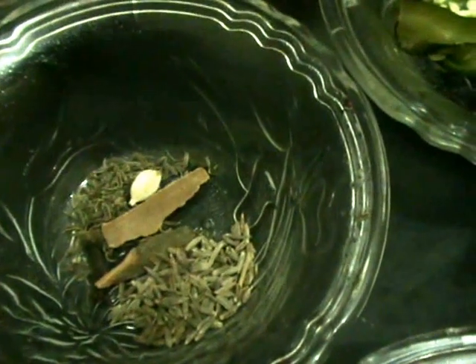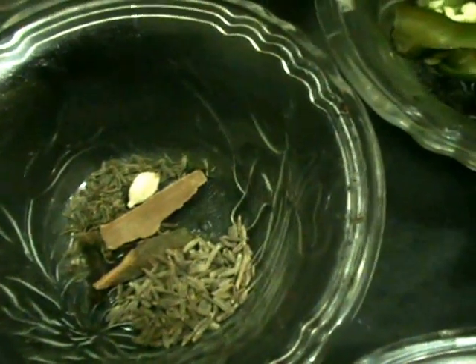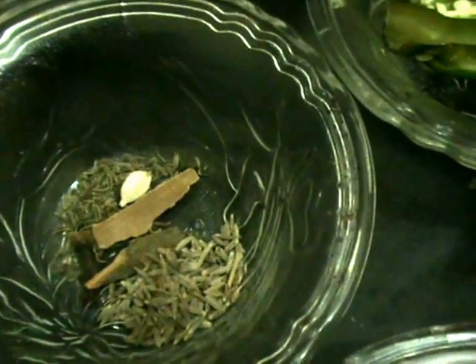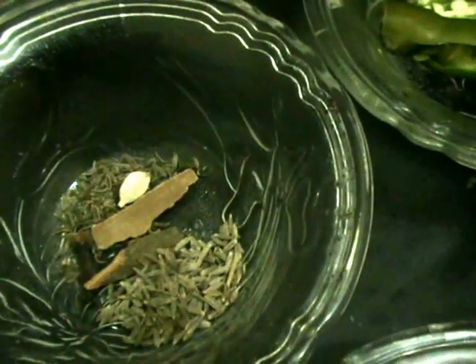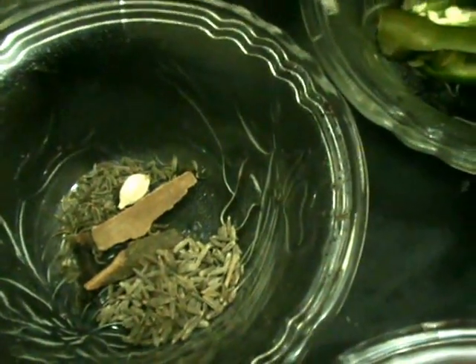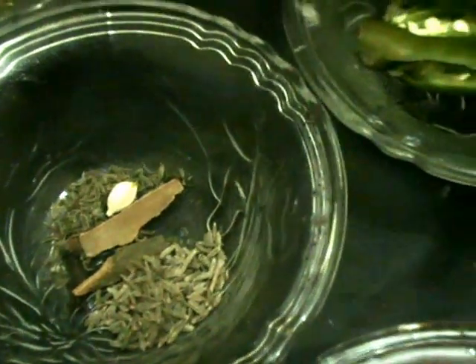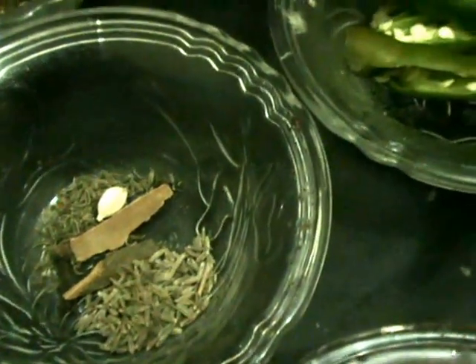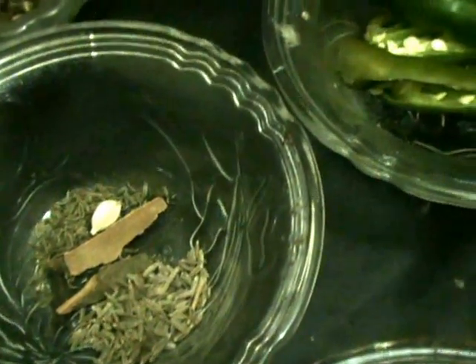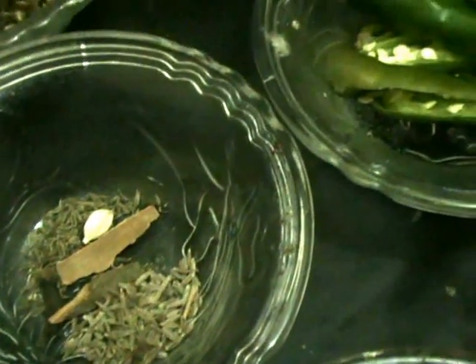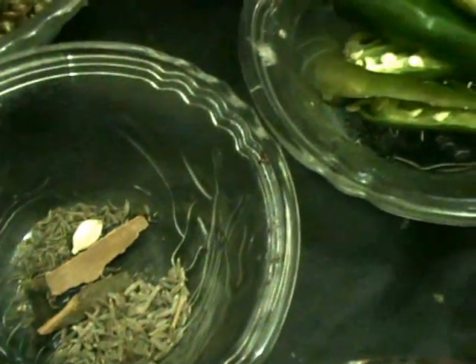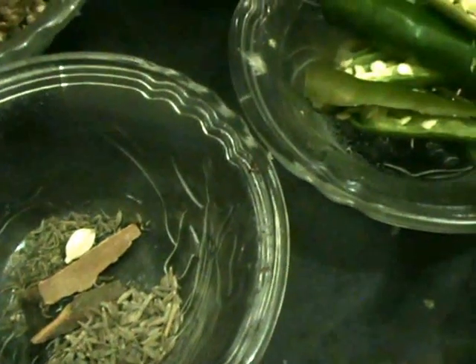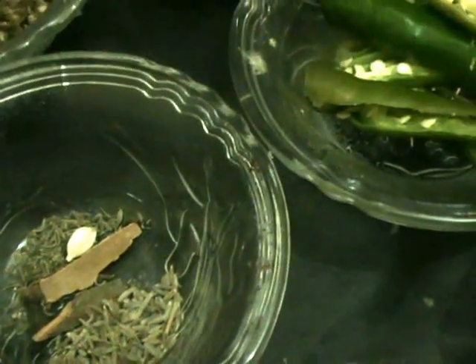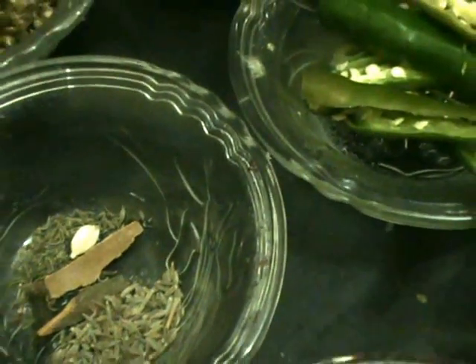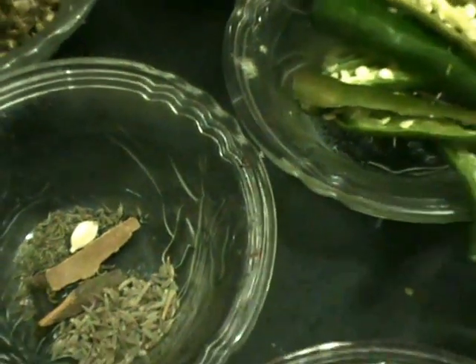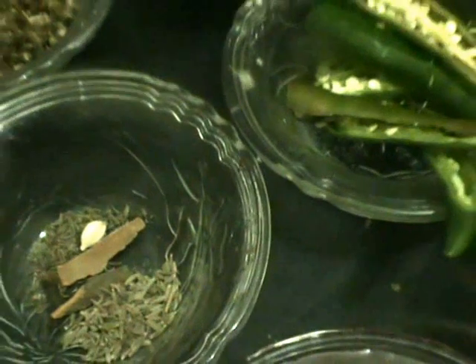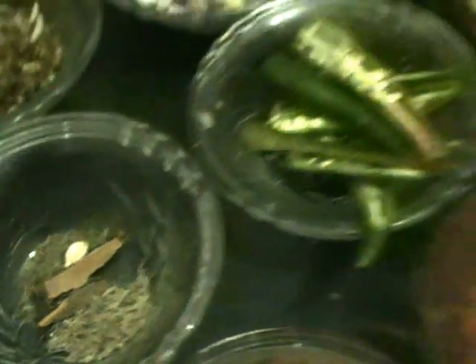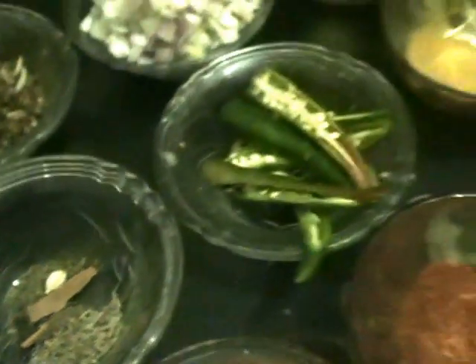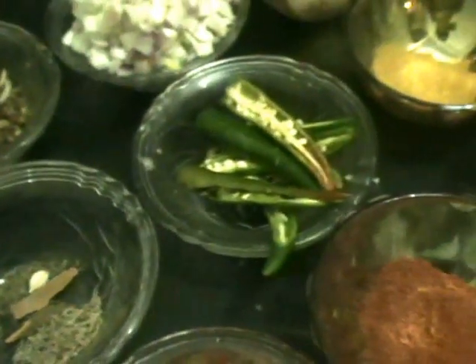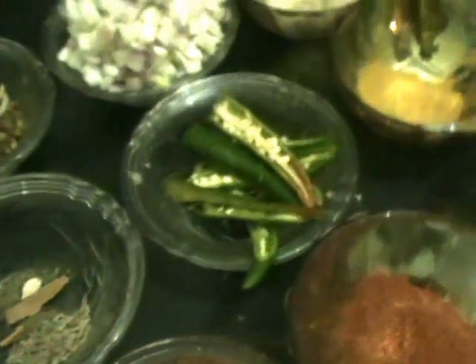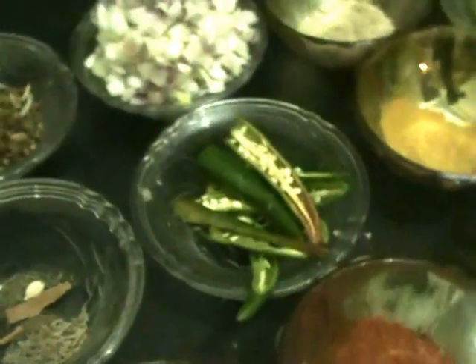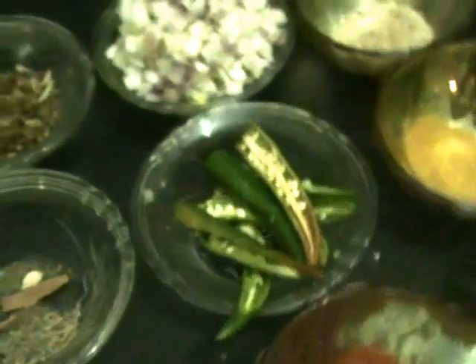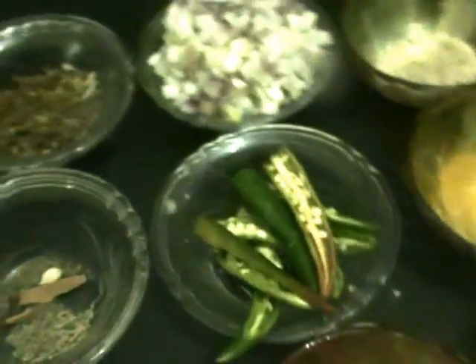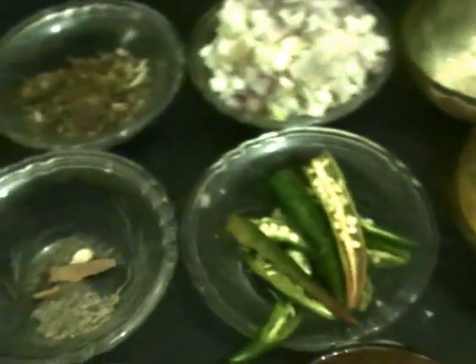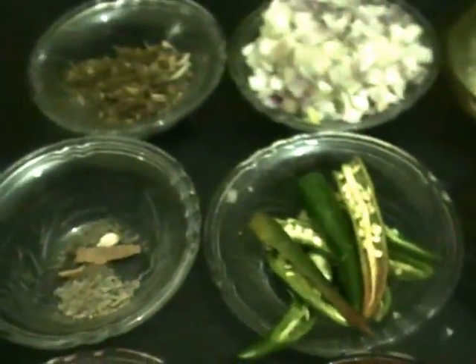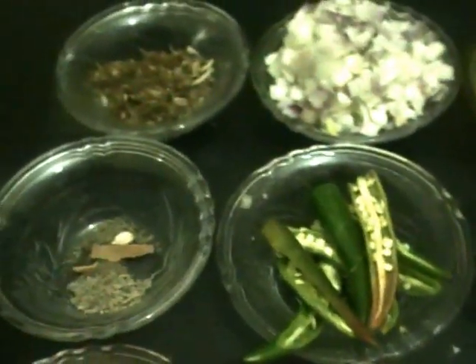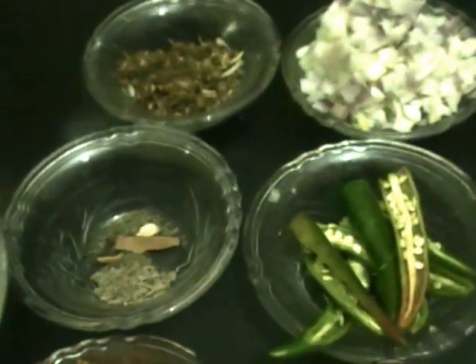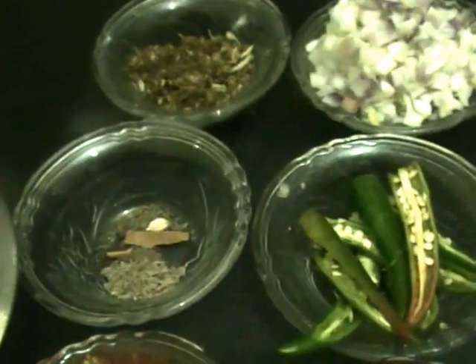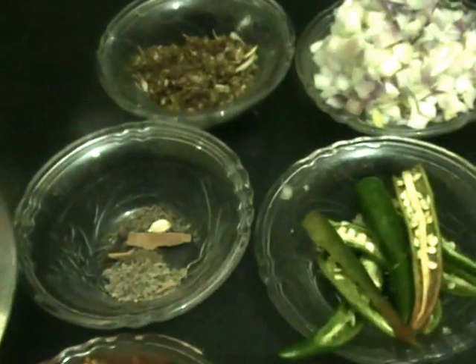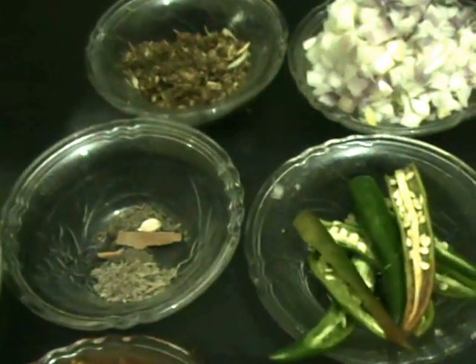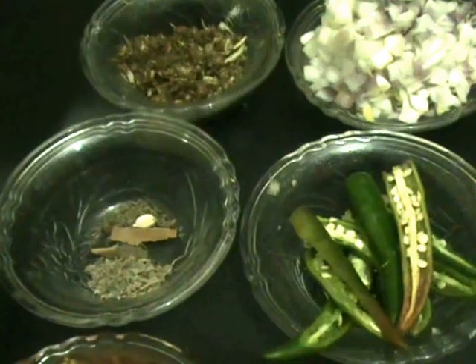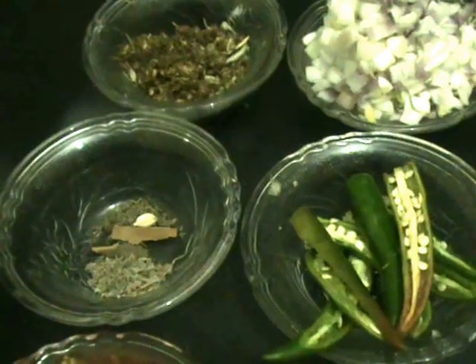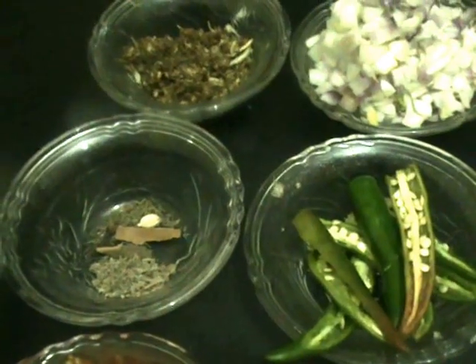We also need some whole garam masala along with cumin seeds and two tablespoons of oil. With these ingredients, I'm going to show you a spicy prawn curry.